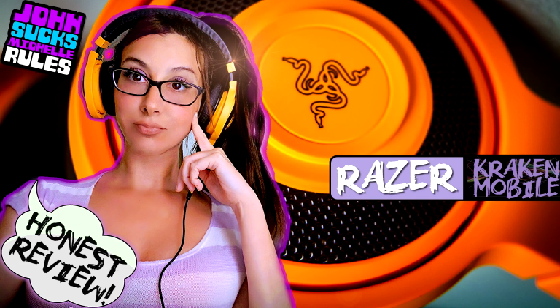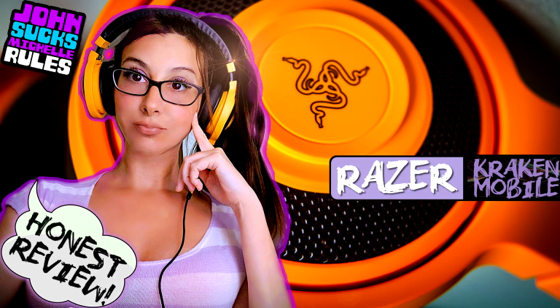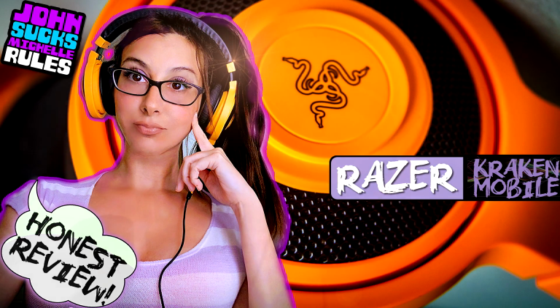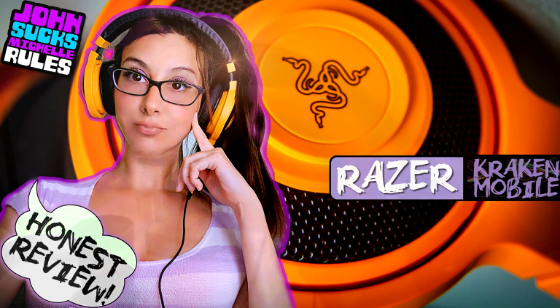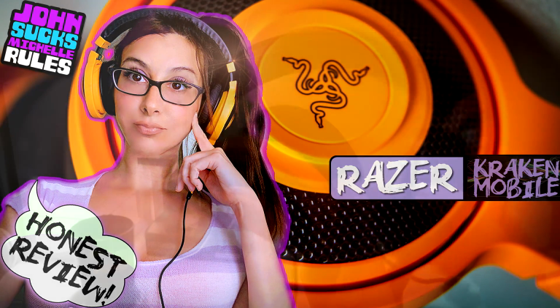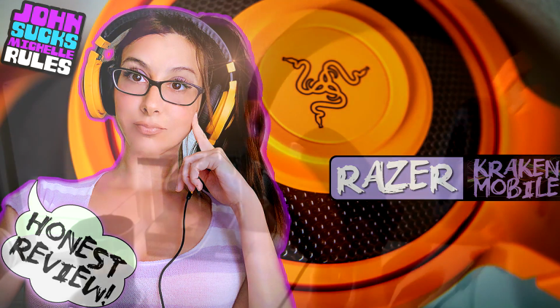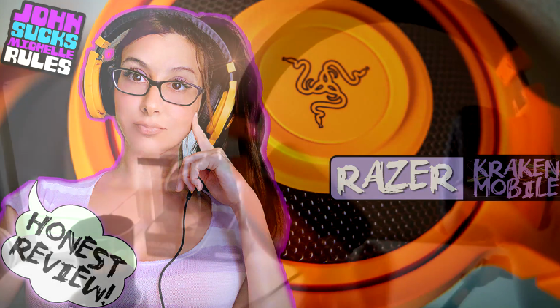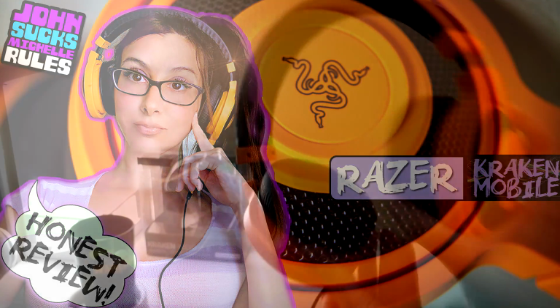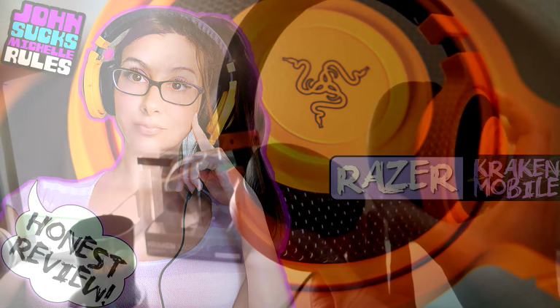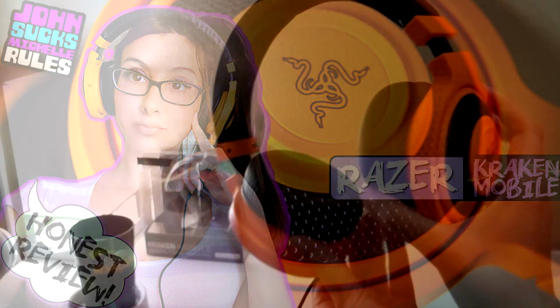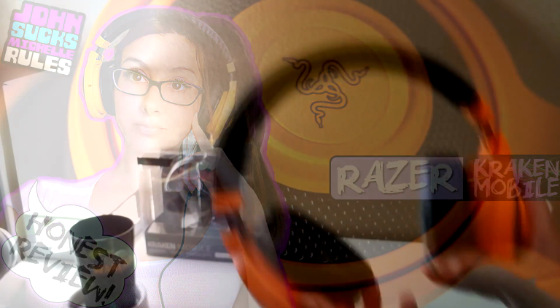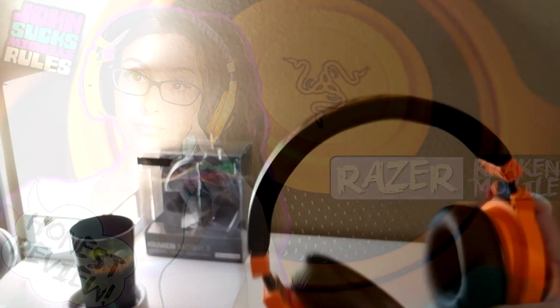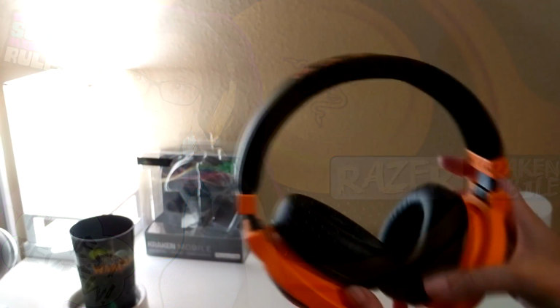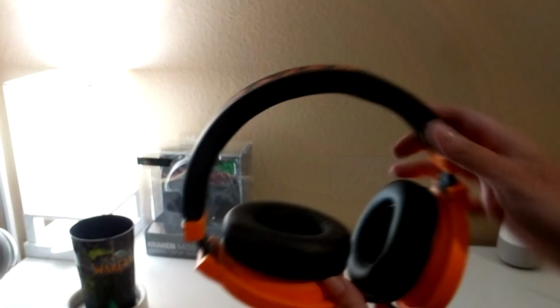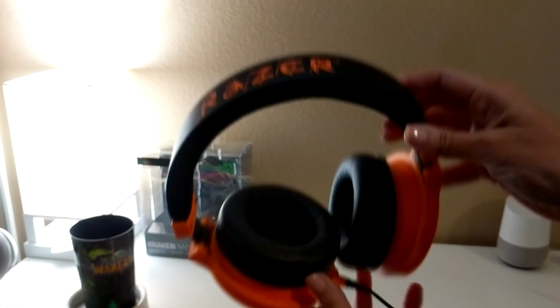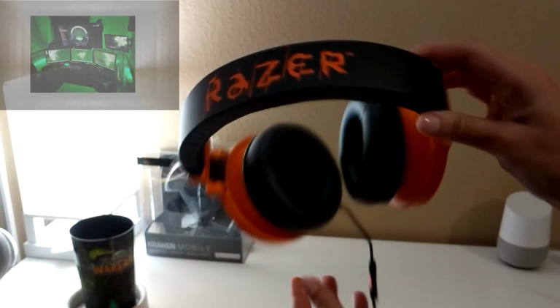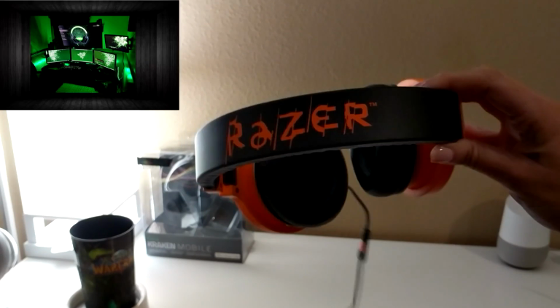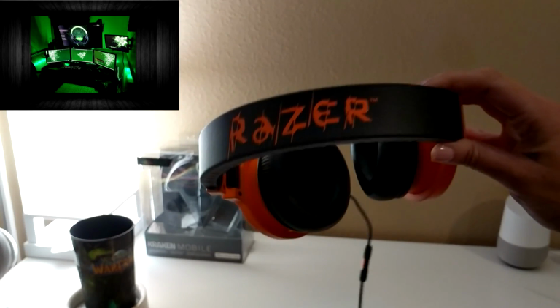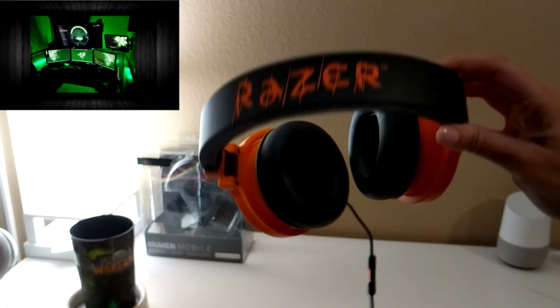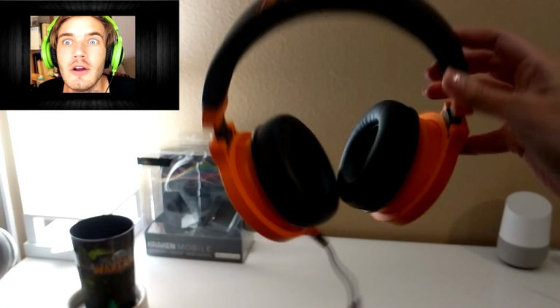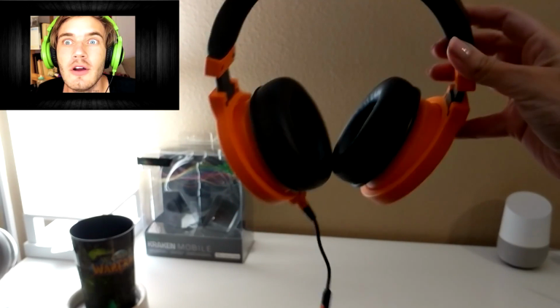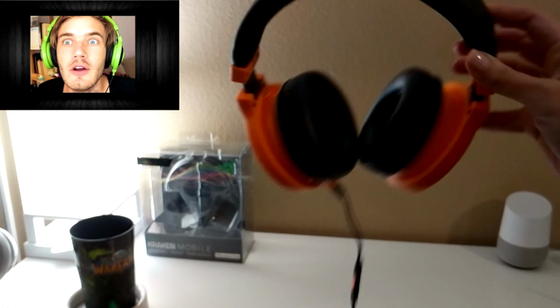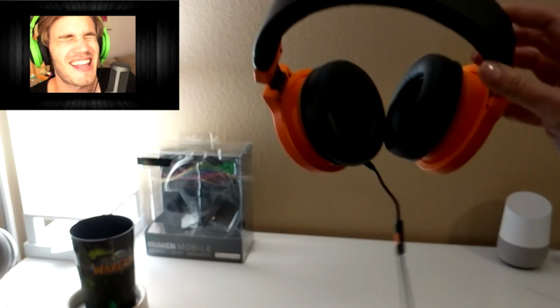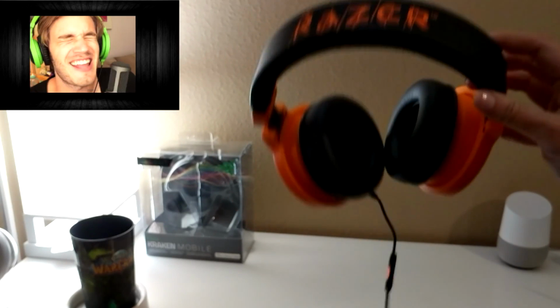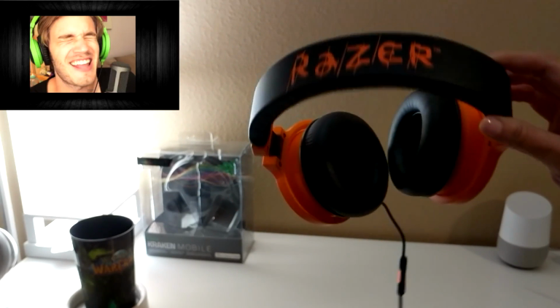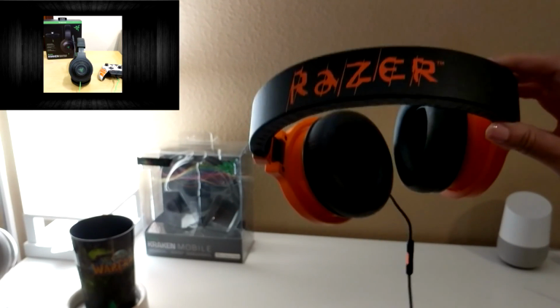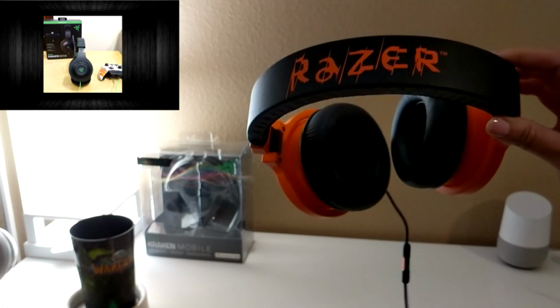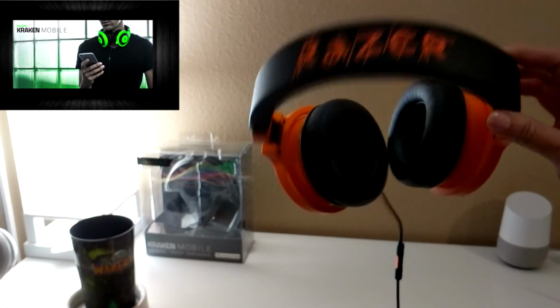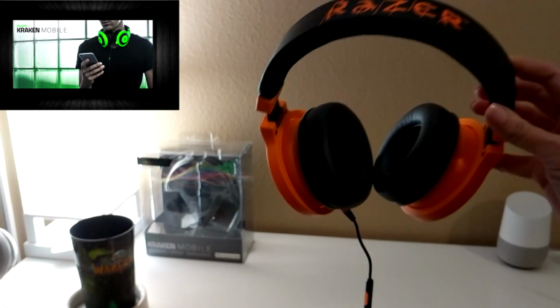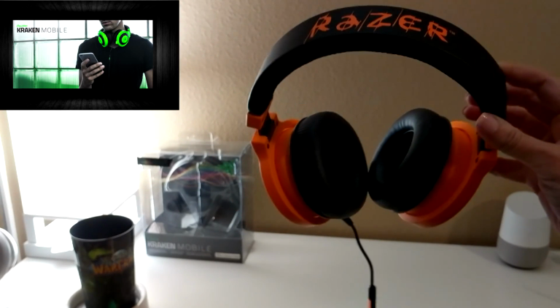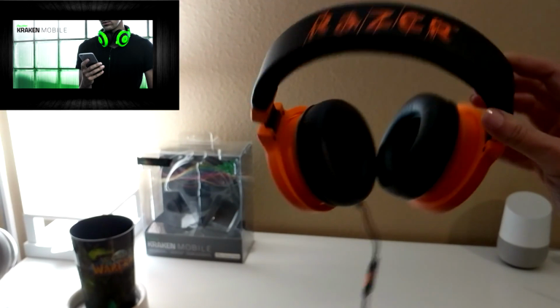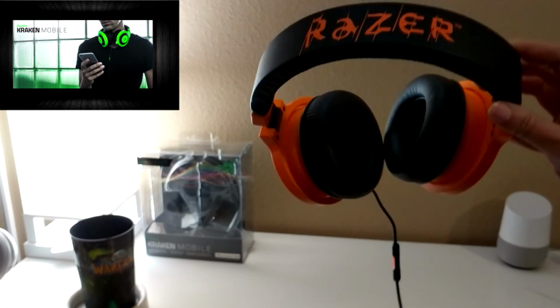Hey guys, quick review of the Razer Kraken mobile headset. You can use these on your PC — I know PewDiePie does. You can use them on your console, and you could also use them with your phone.